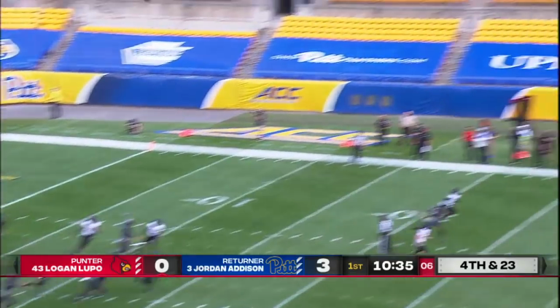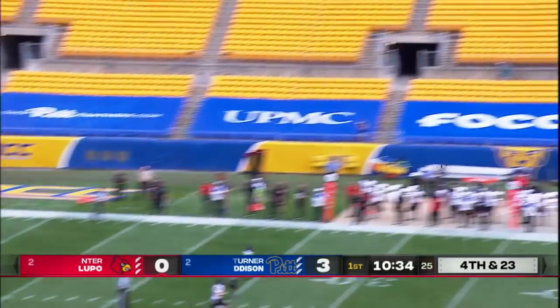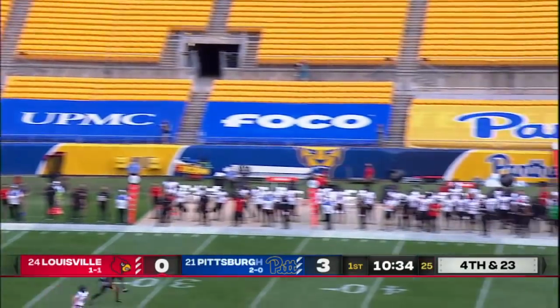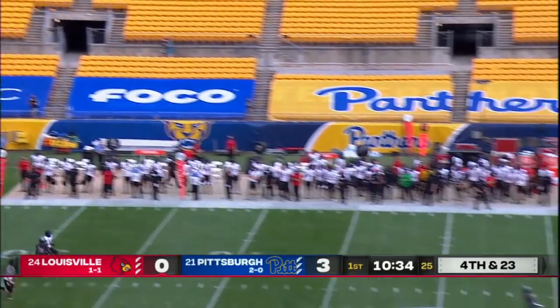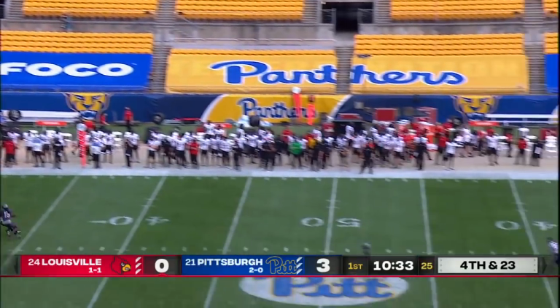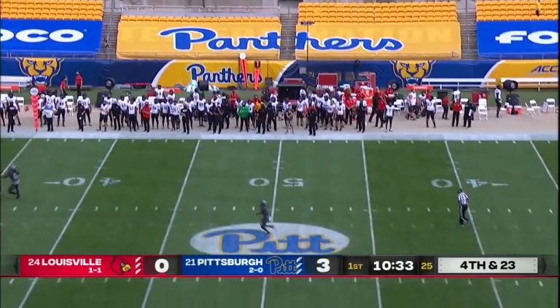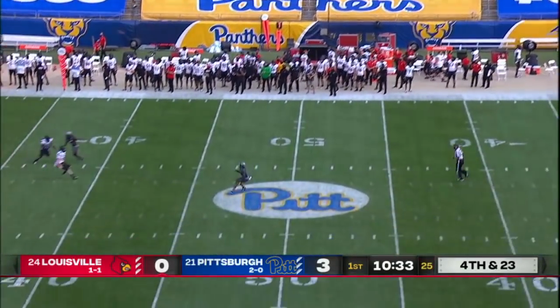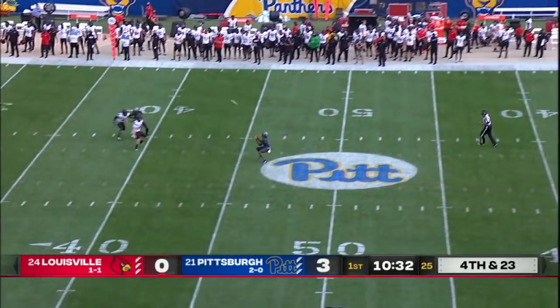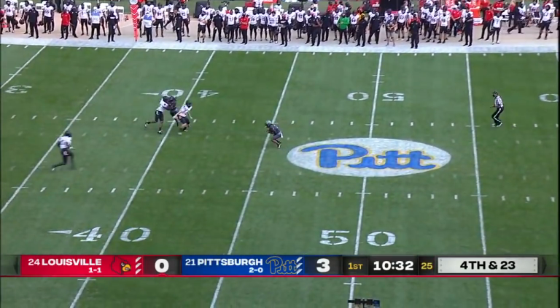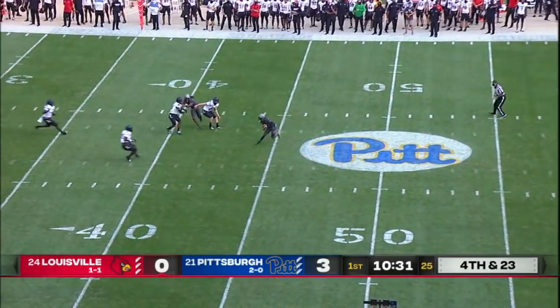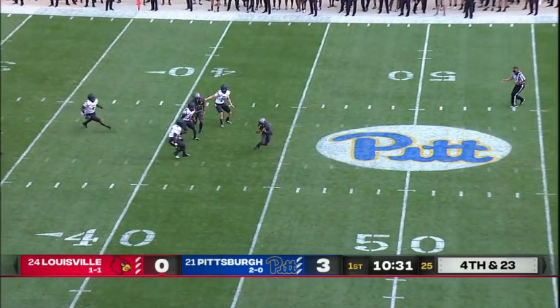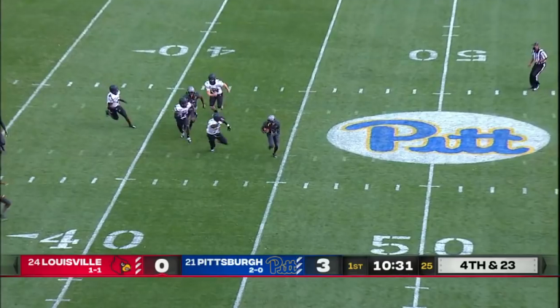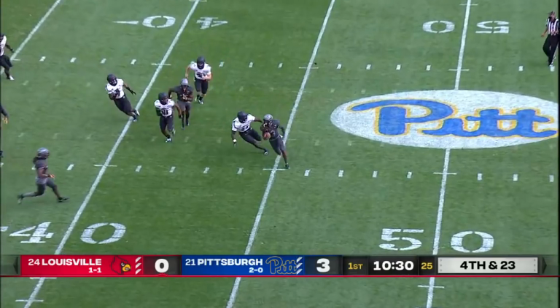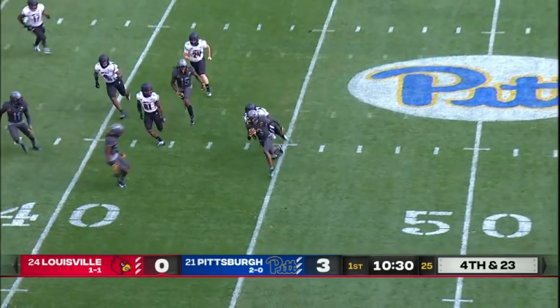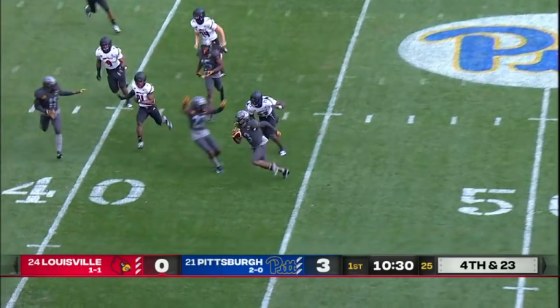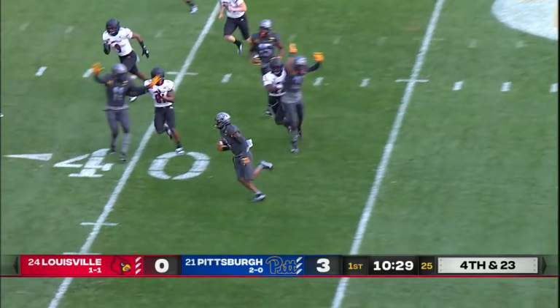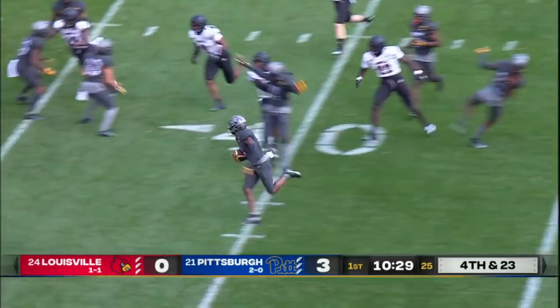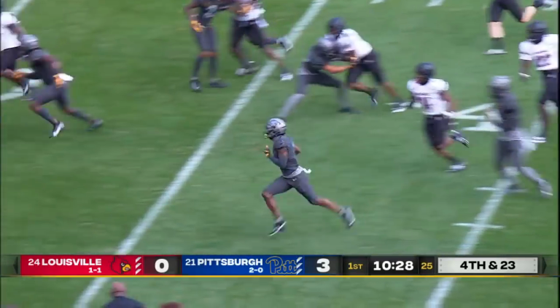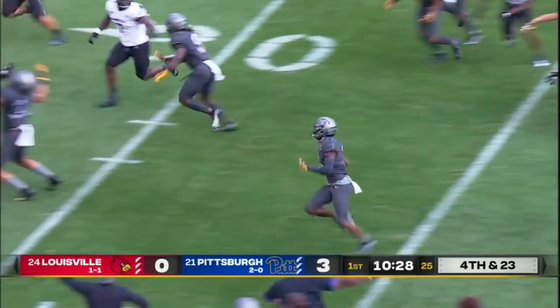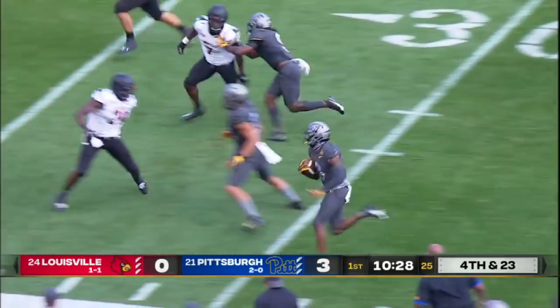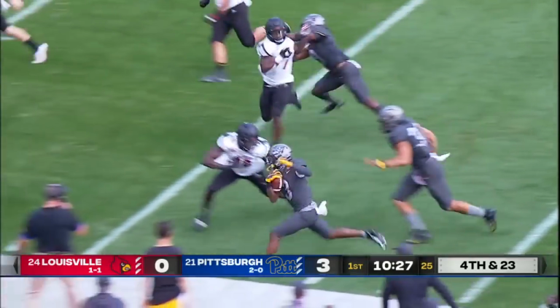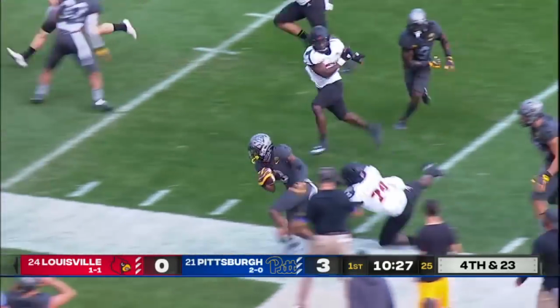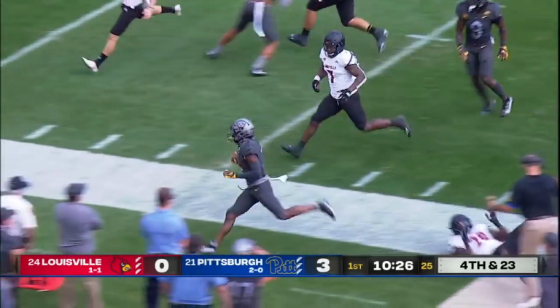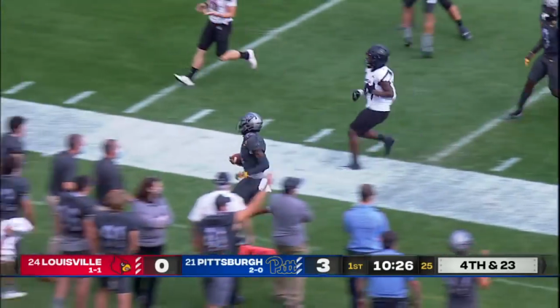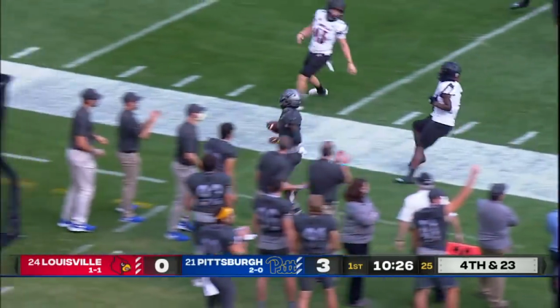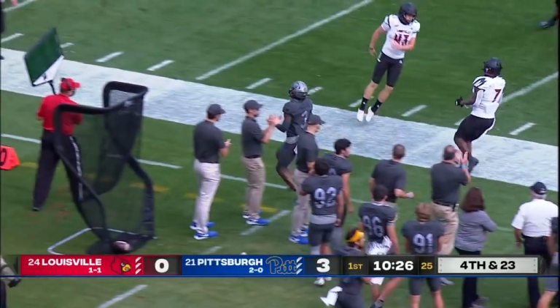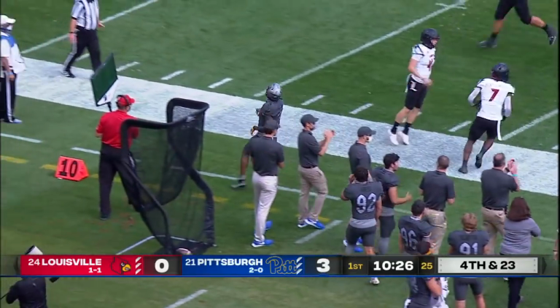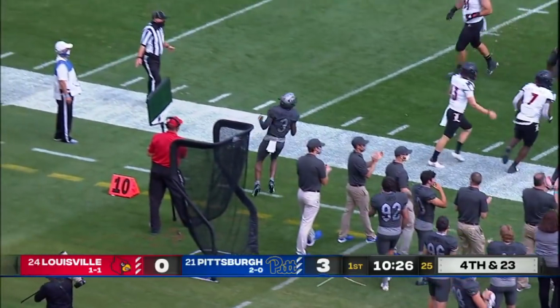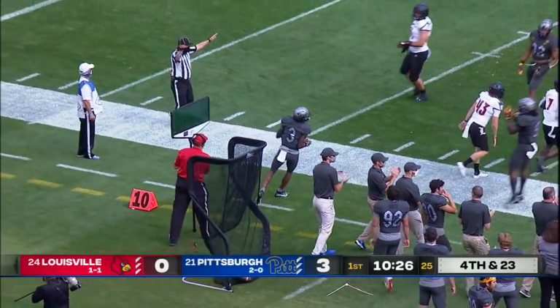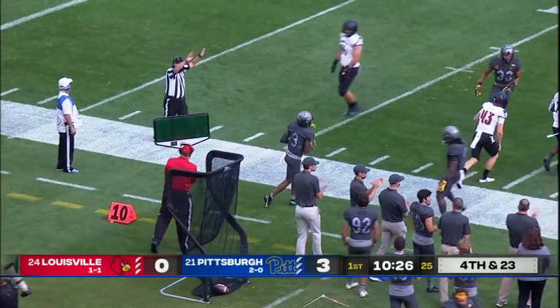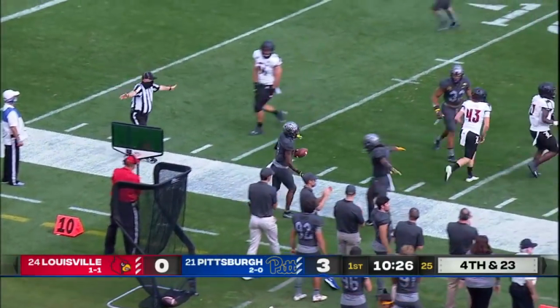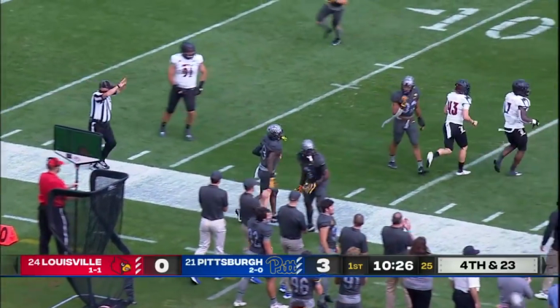Throw away the two penalties, here's the punt. It travels dead, and this is Addison working back to the near side and into plus territory, out of bounds near the 25.